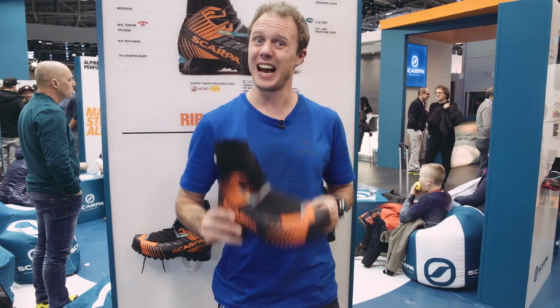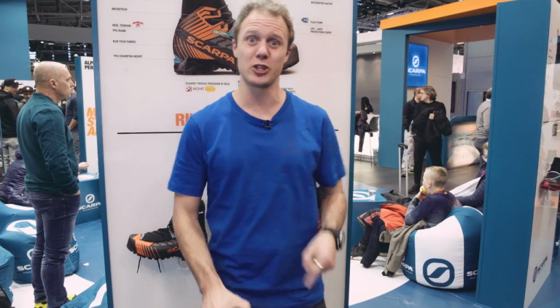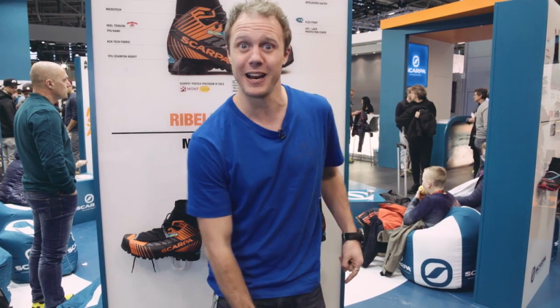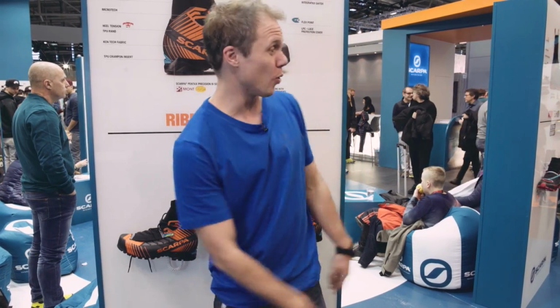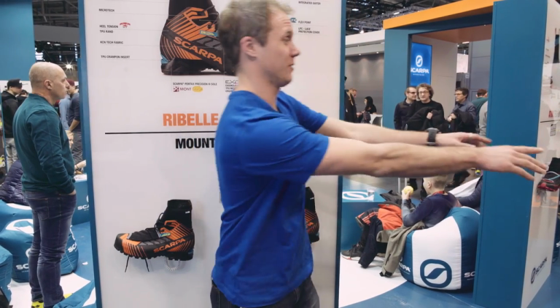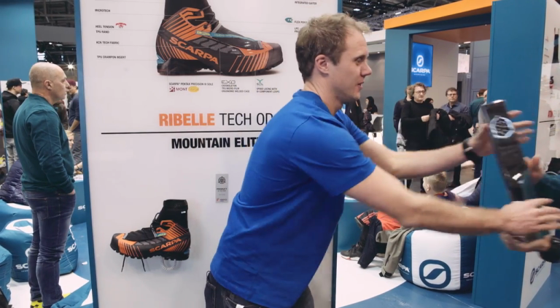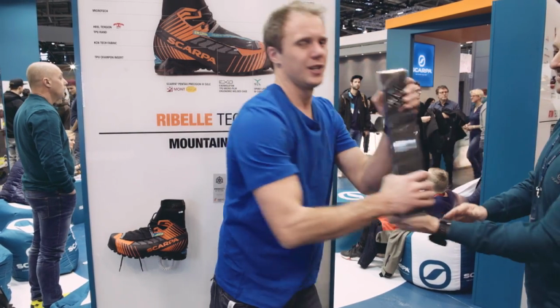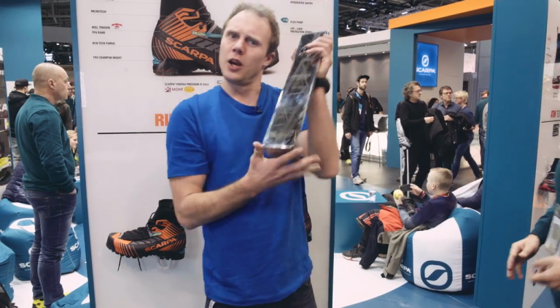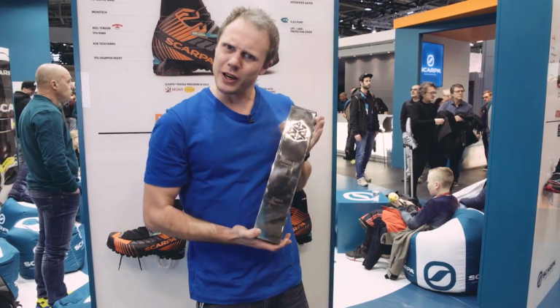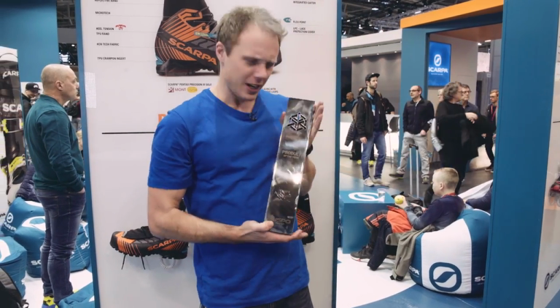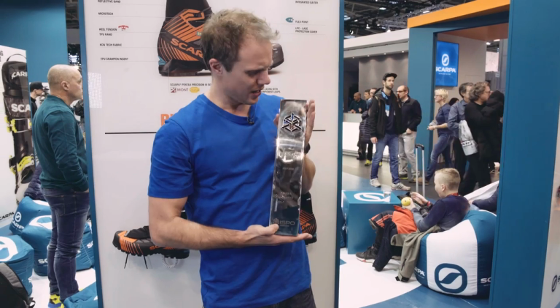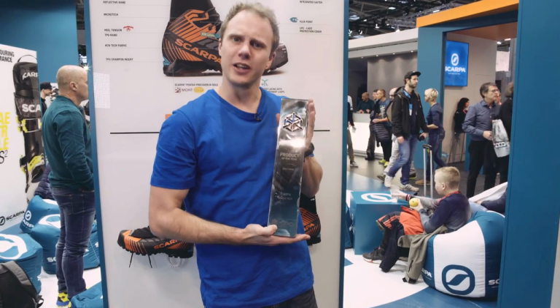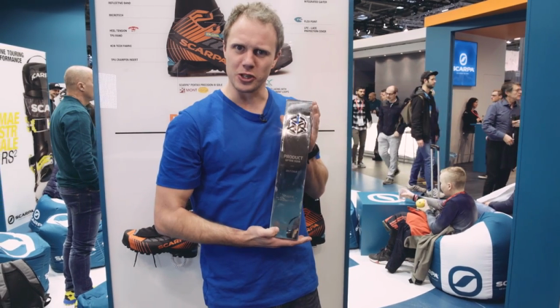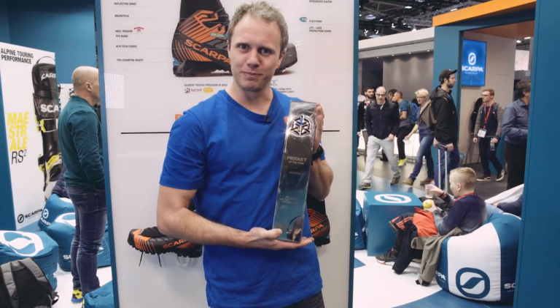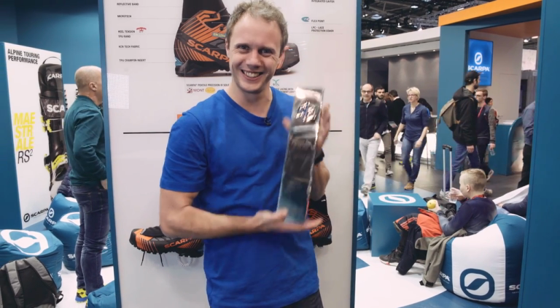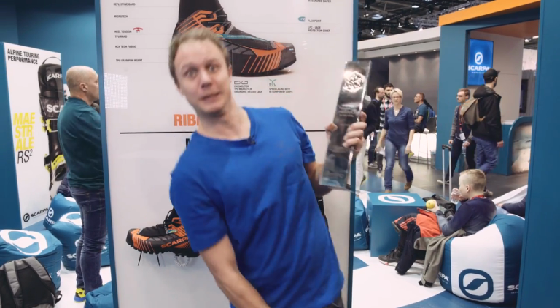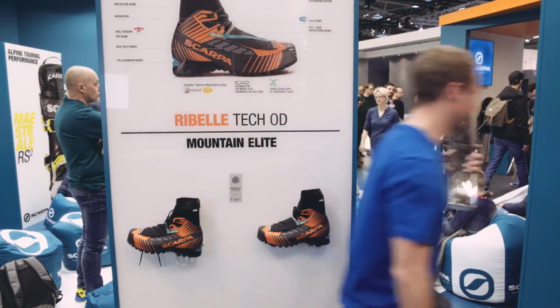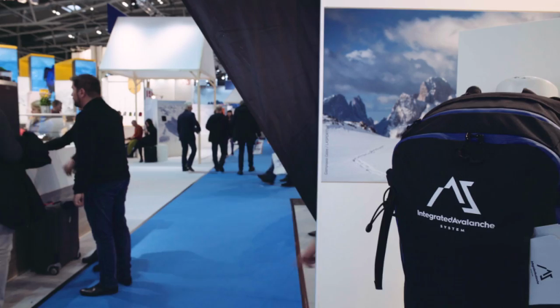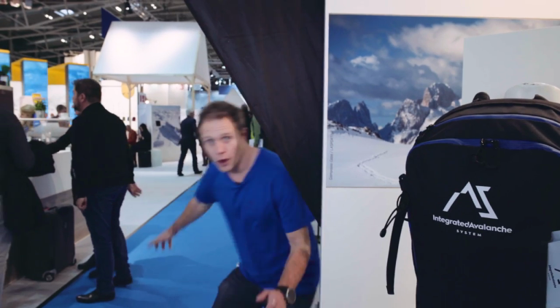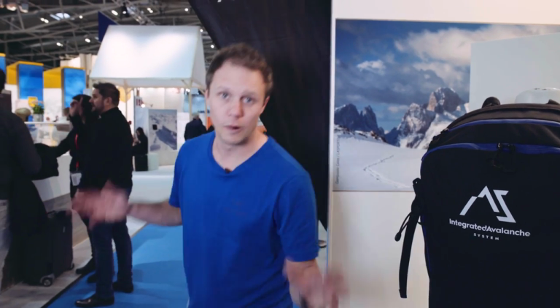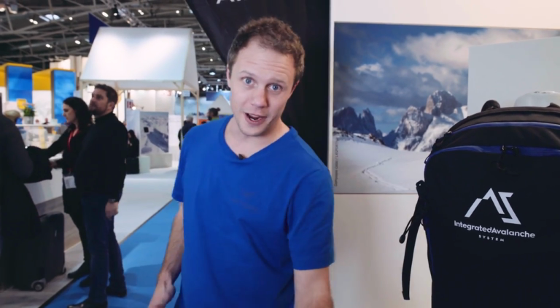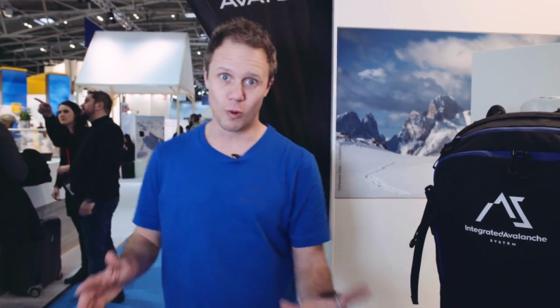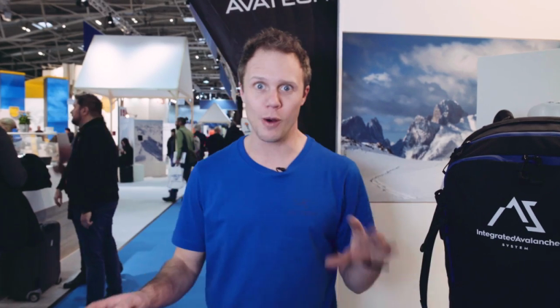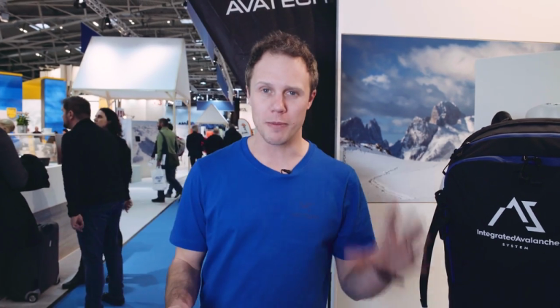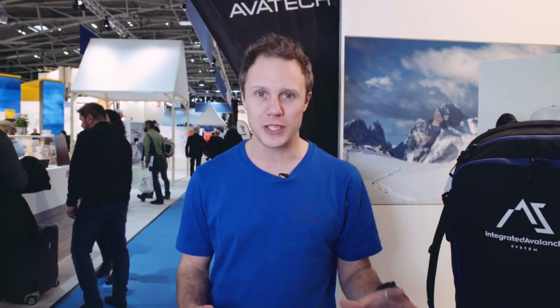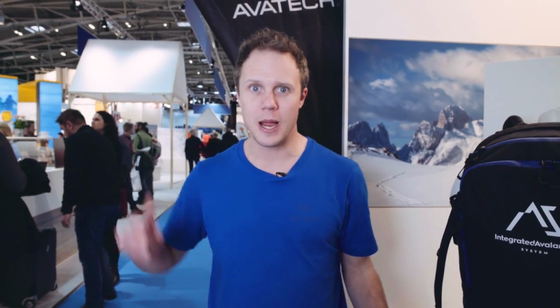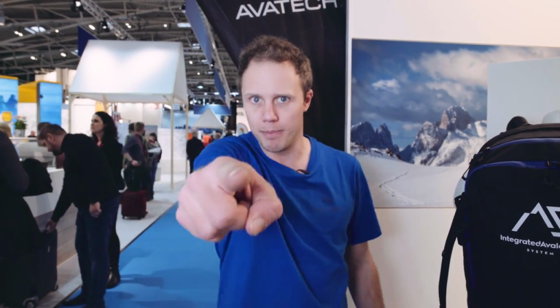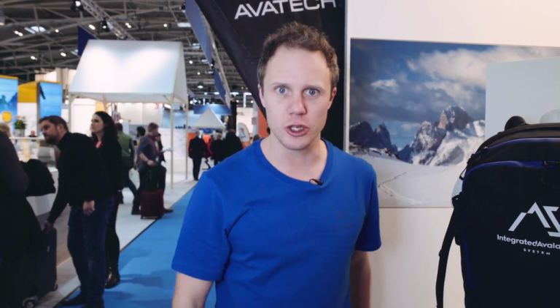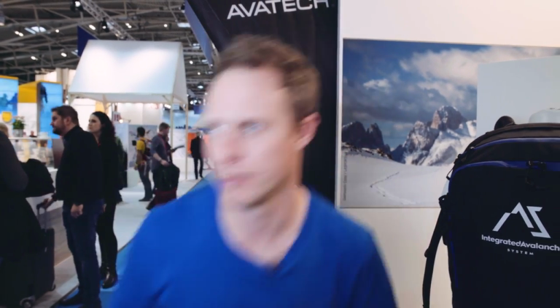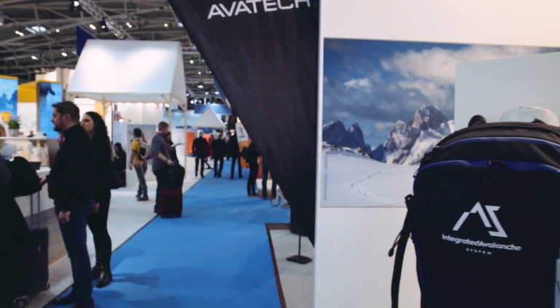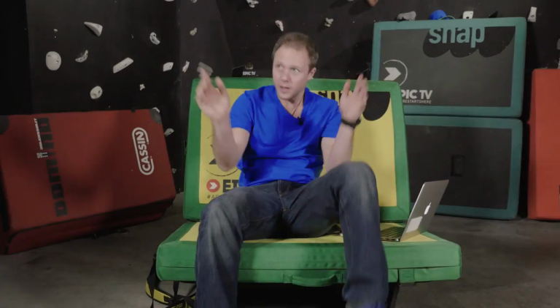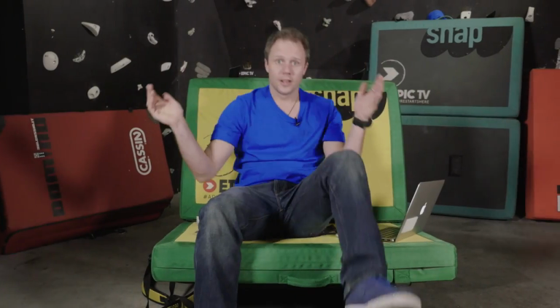Let me show you this badass ISPO award — which is actually really heavy. Nice one, Scarpa. And now, via the magic of TV, back to the studio.